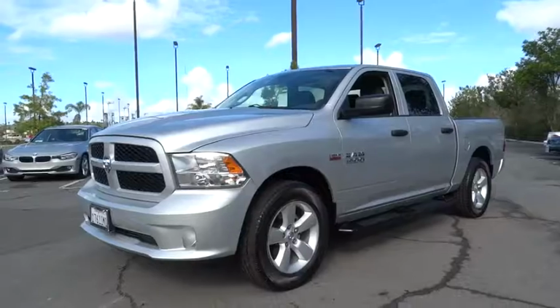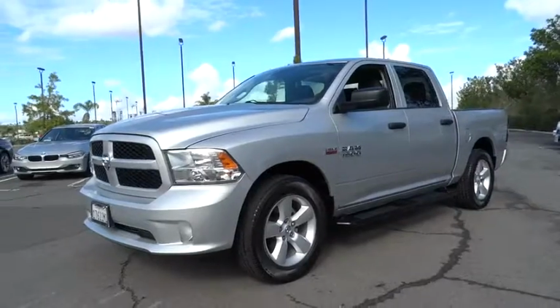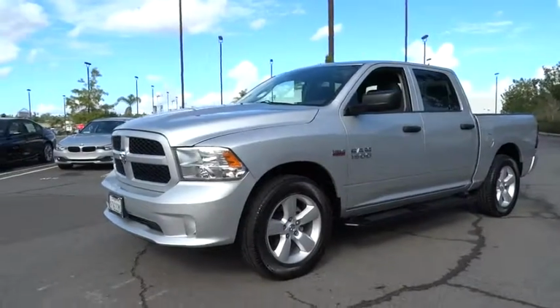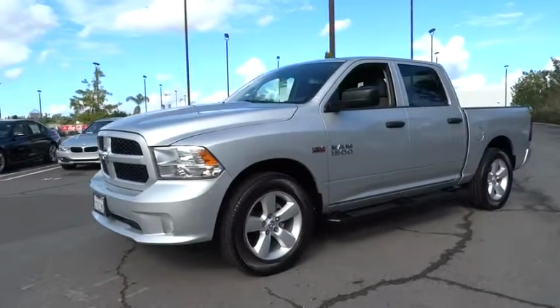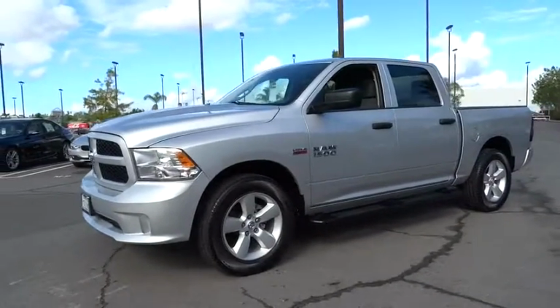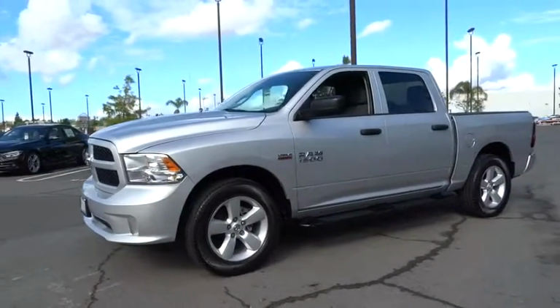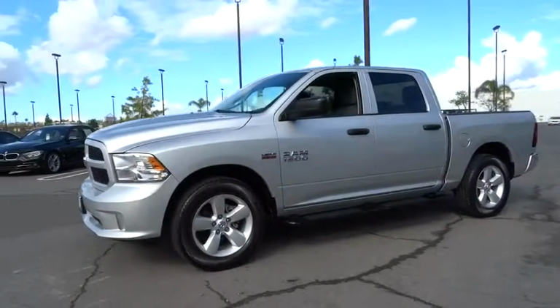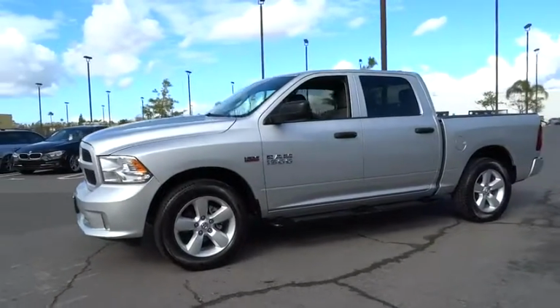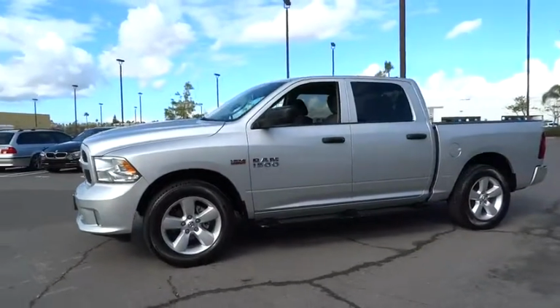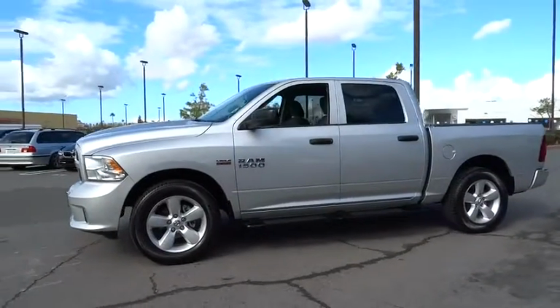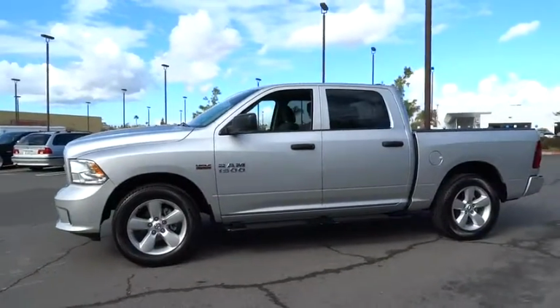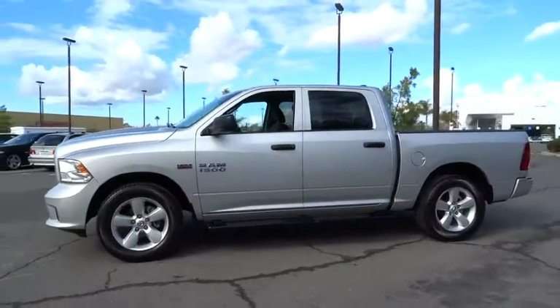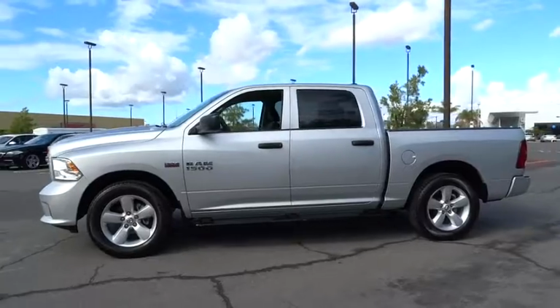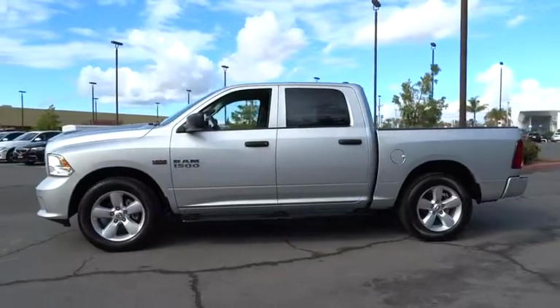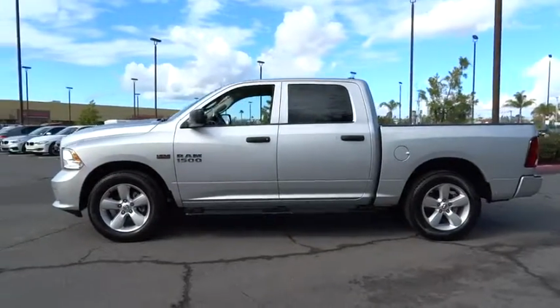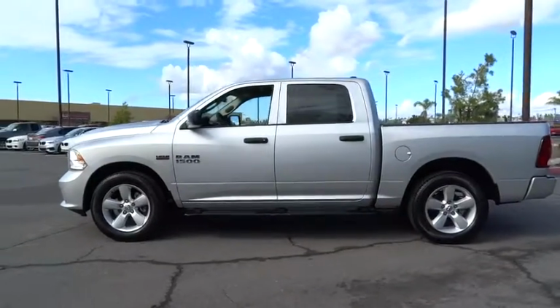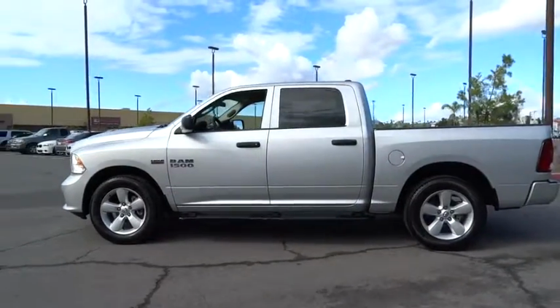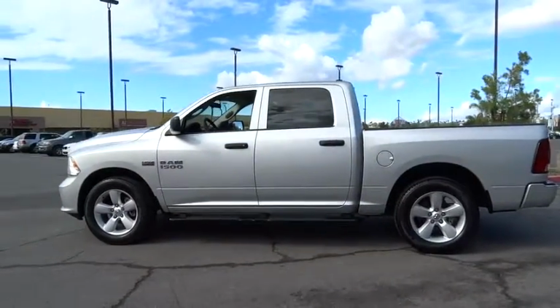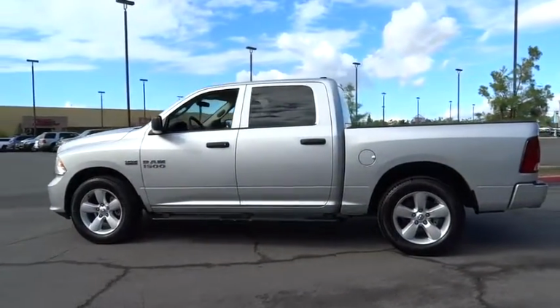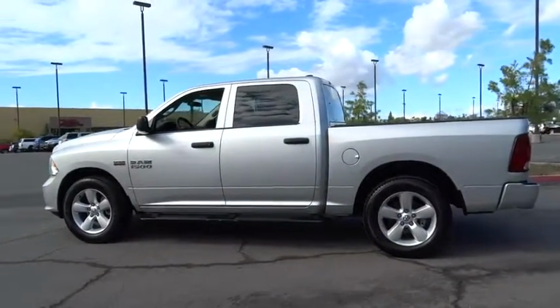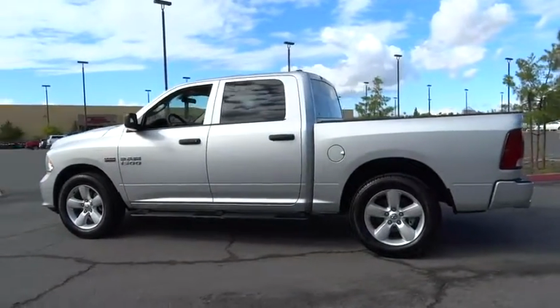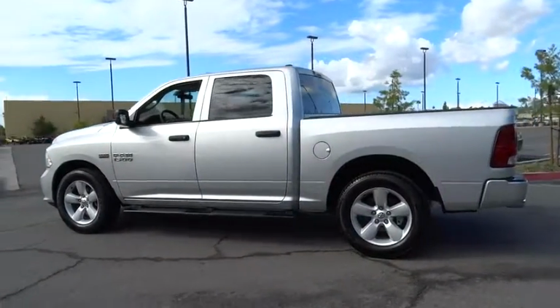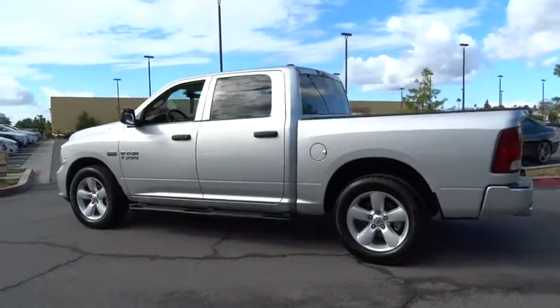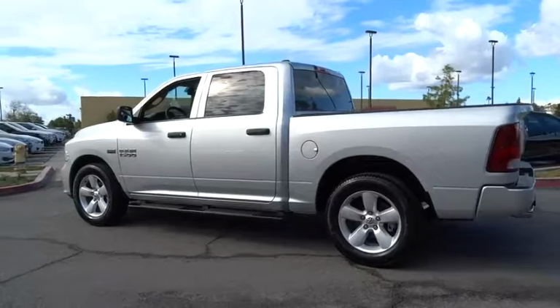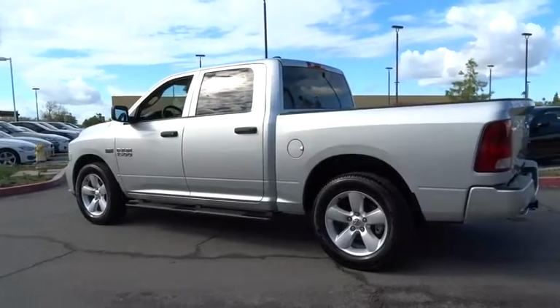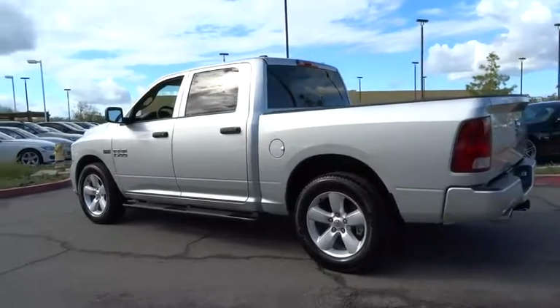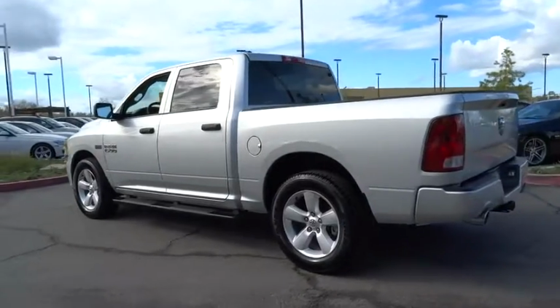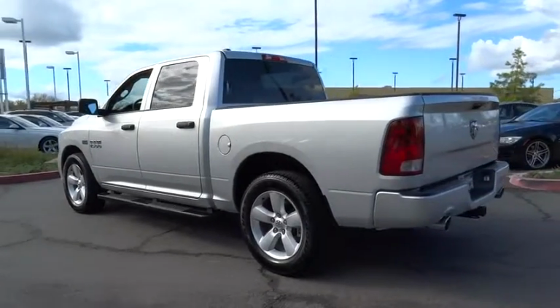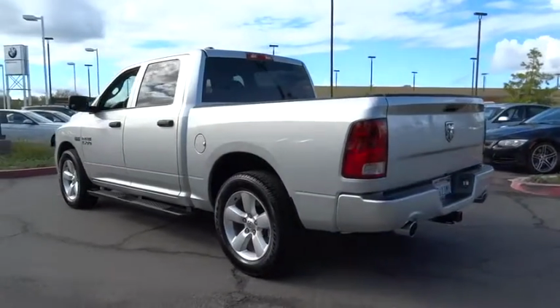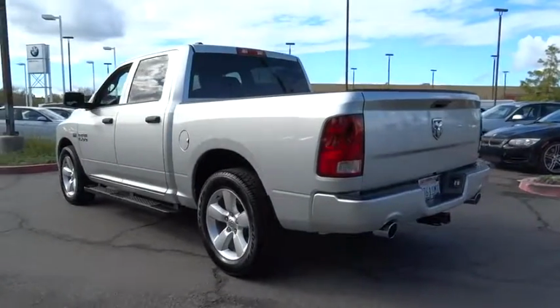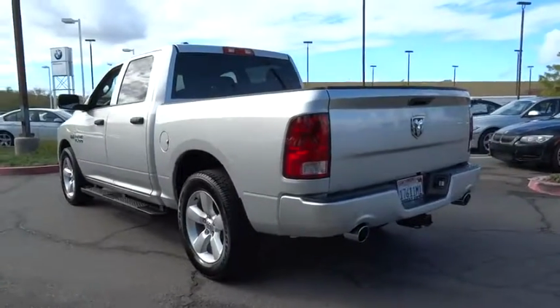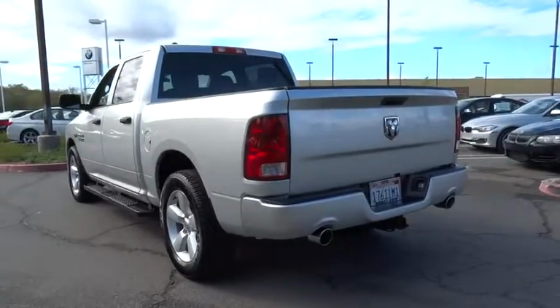The 2013 1500. When the Dodge Ram 1500 went against the Chevrolet Silverado, Ford F-150, and Toyota Tundra — all excellent trucks in their own right — the Ram took home the prize for its well-rounded strength.